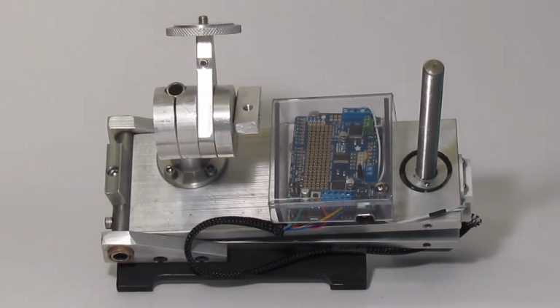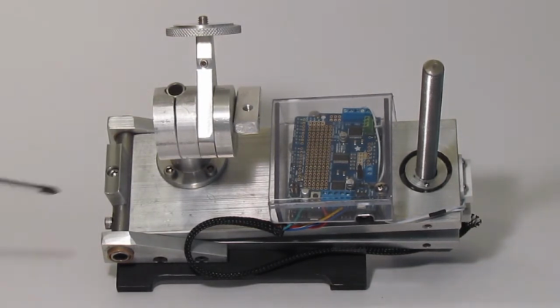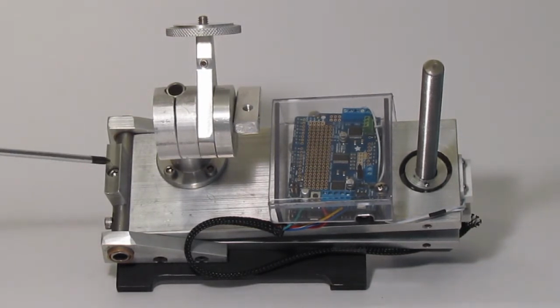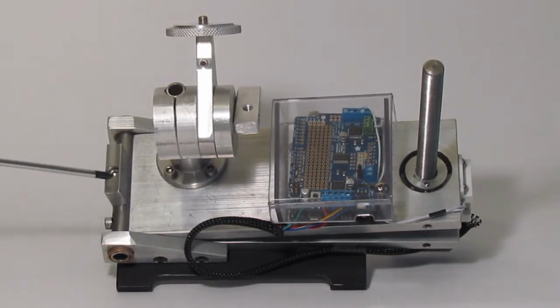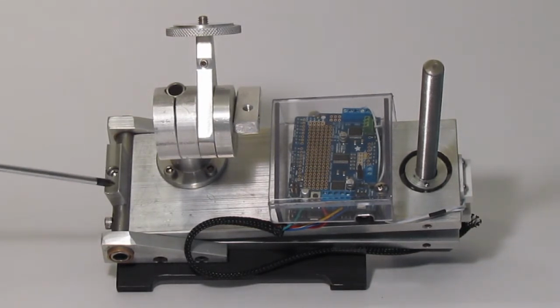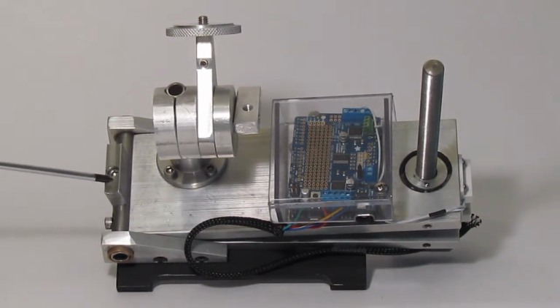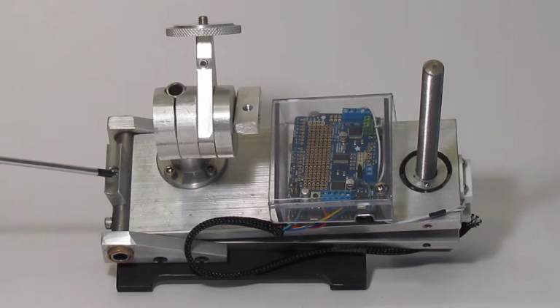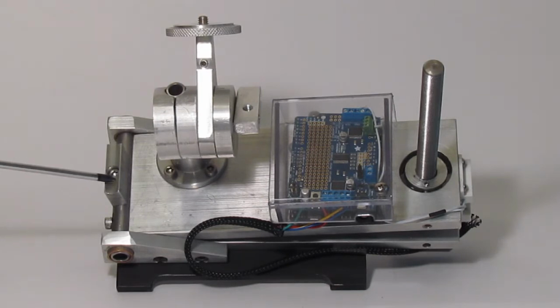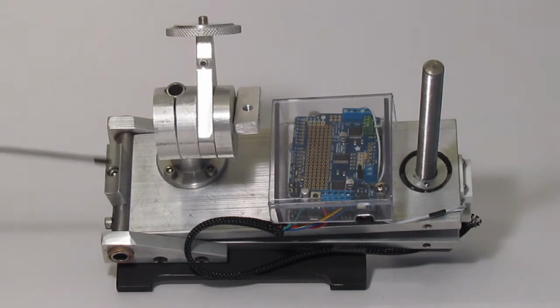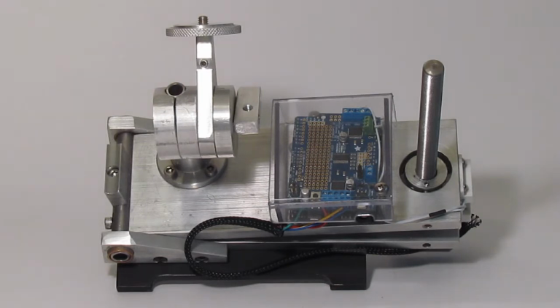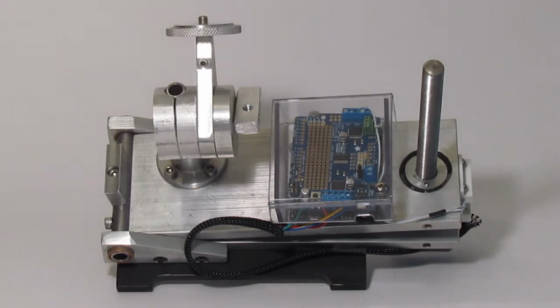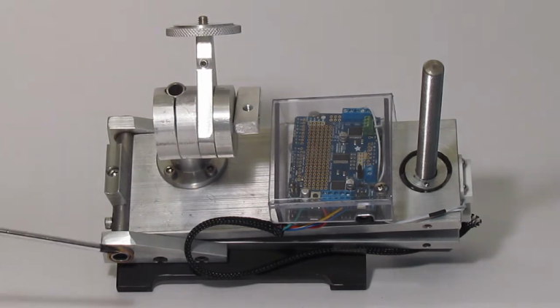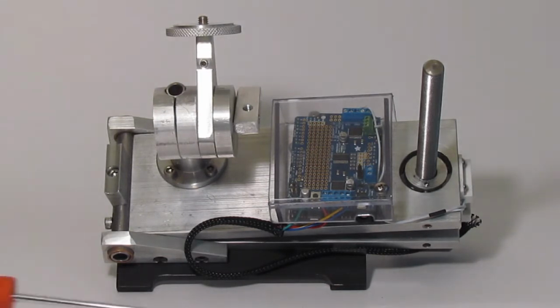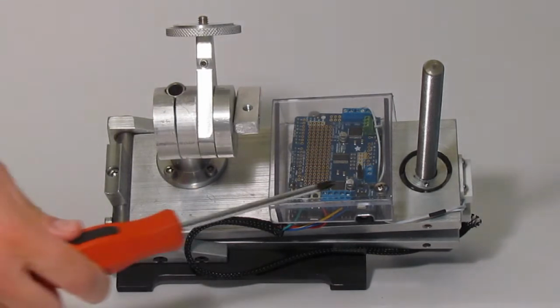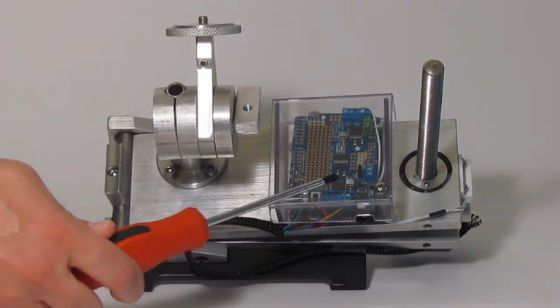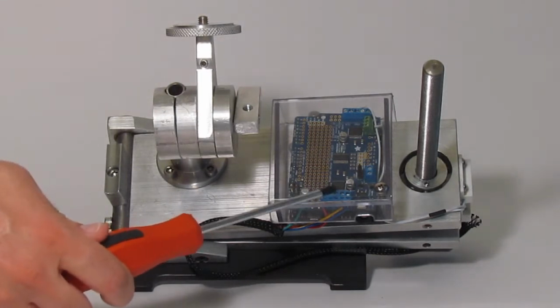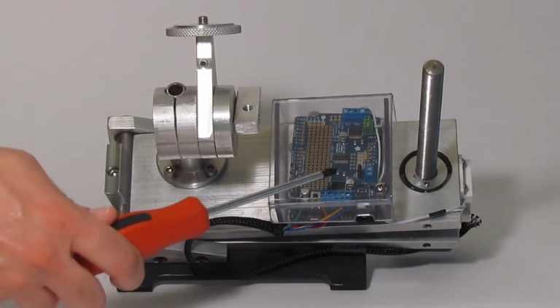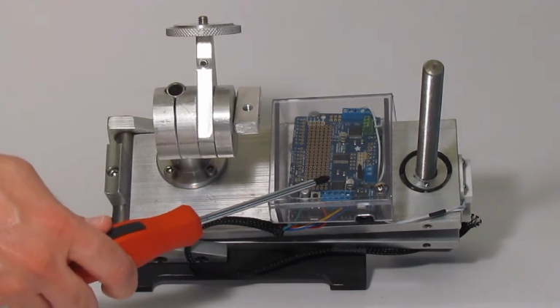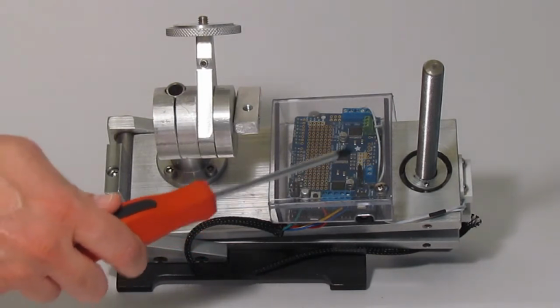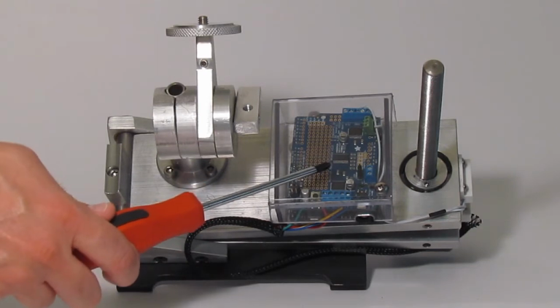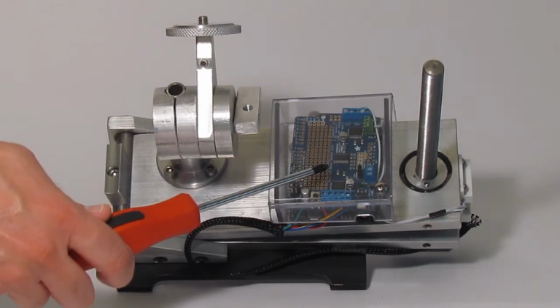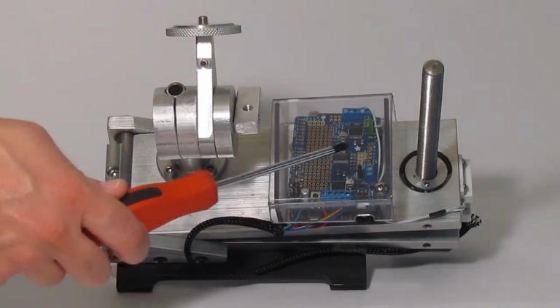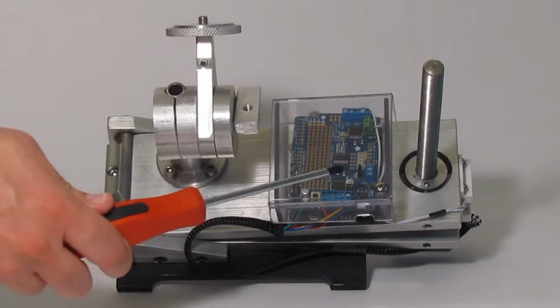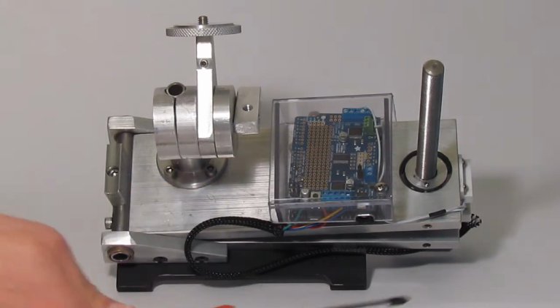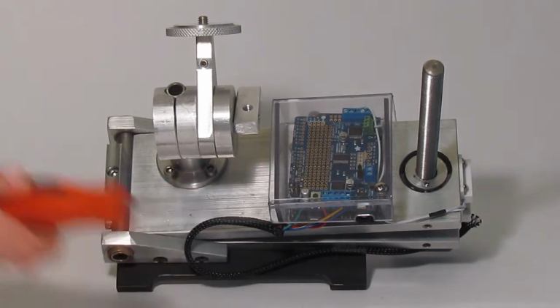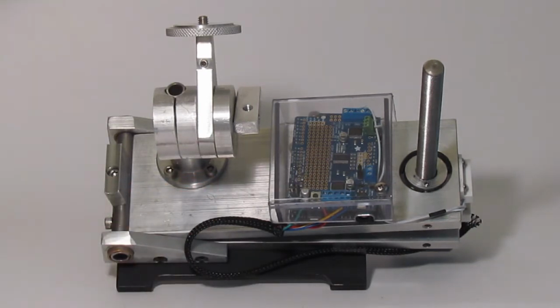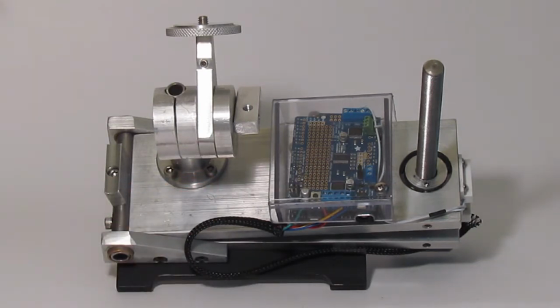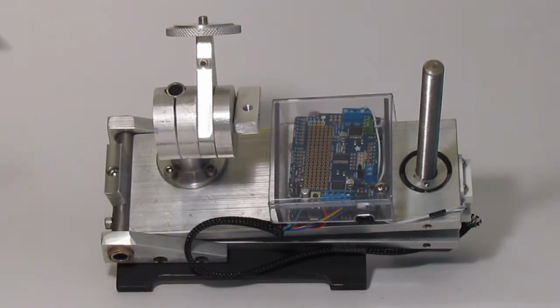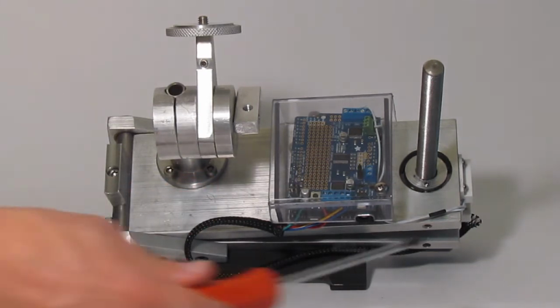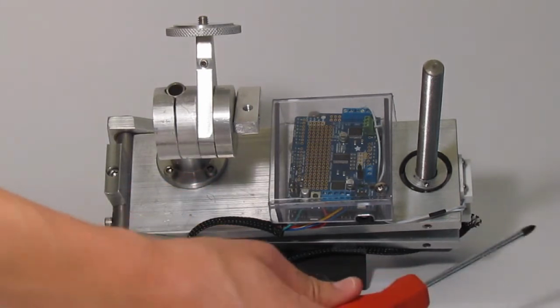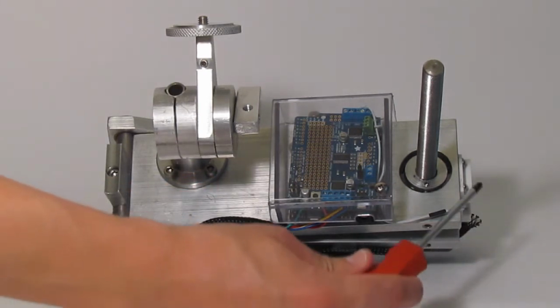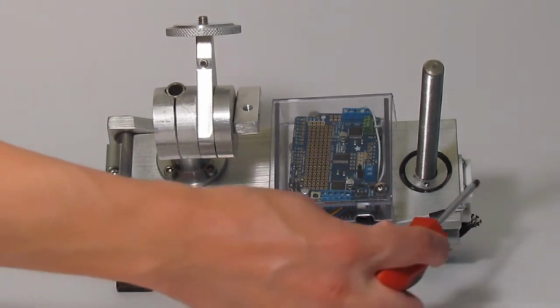This is the polar alignment laser cradle. Here we have the stepper motor controller and an electronics cover to protect it from dew. And on the right we have the stepper motor and the reset position switch.